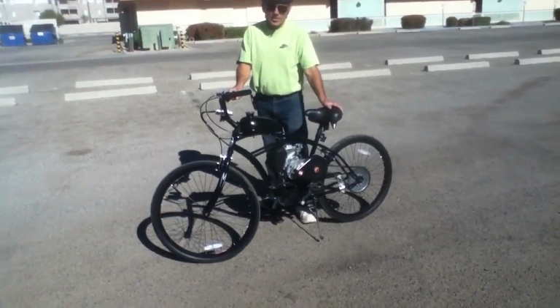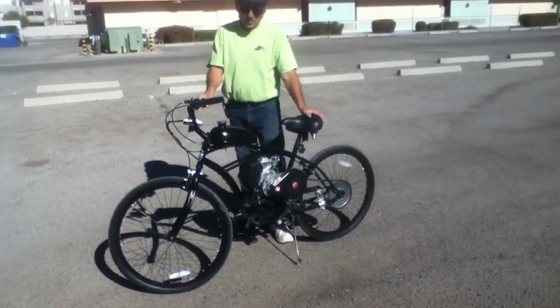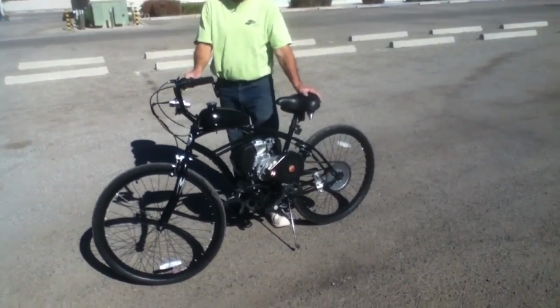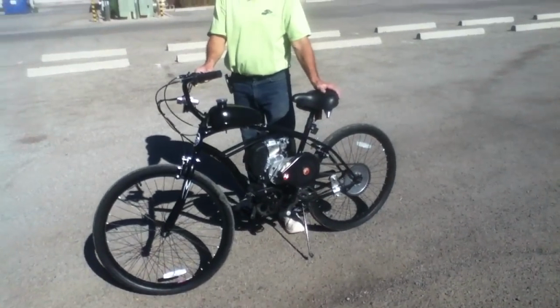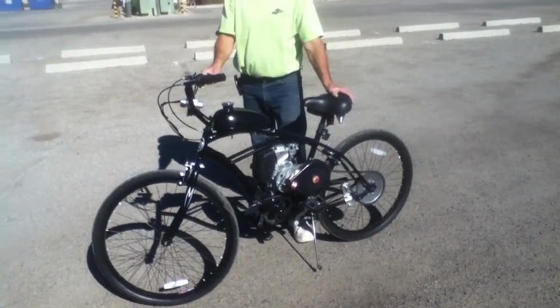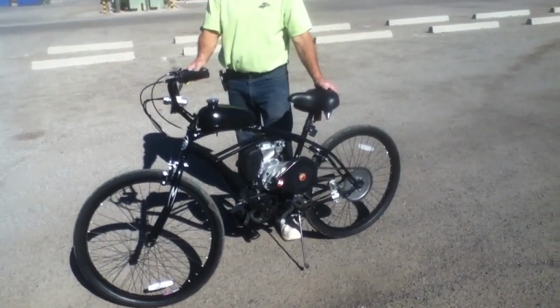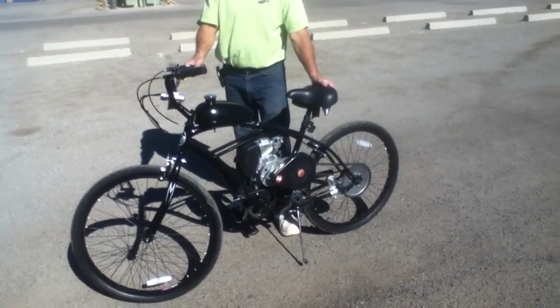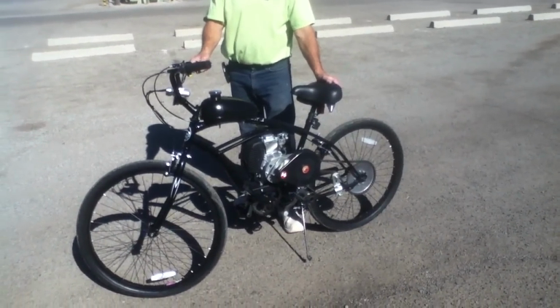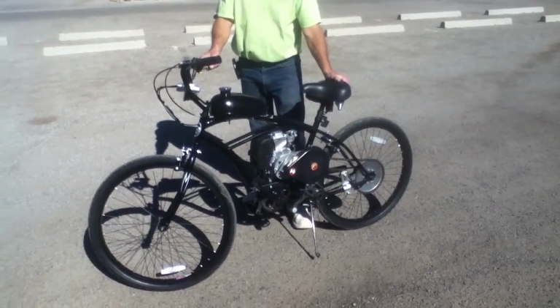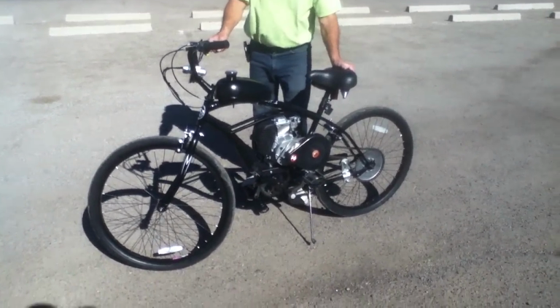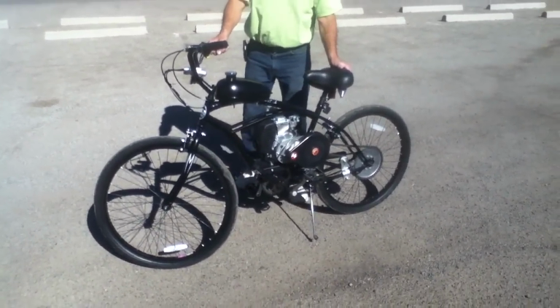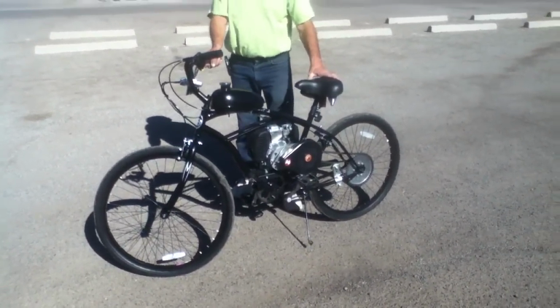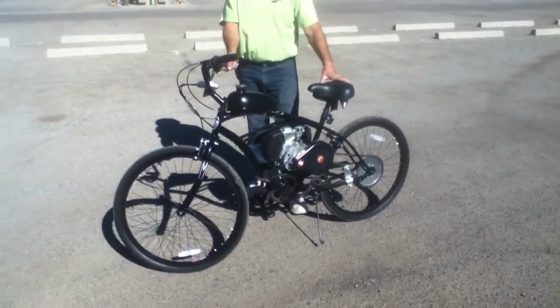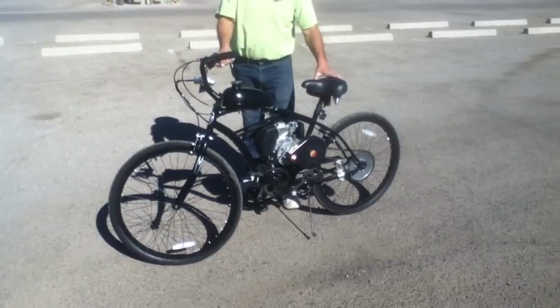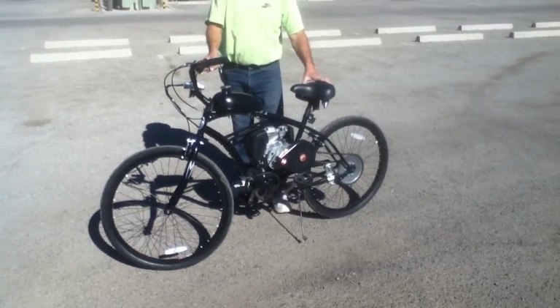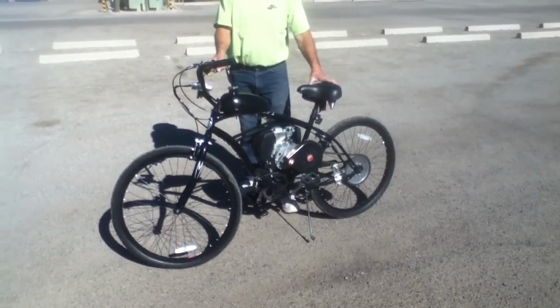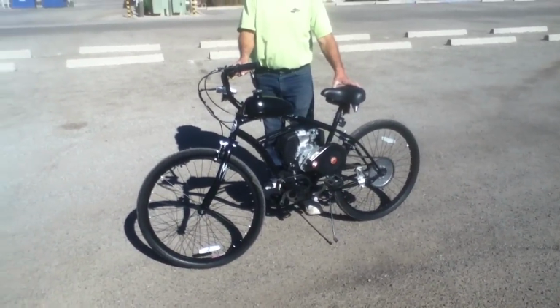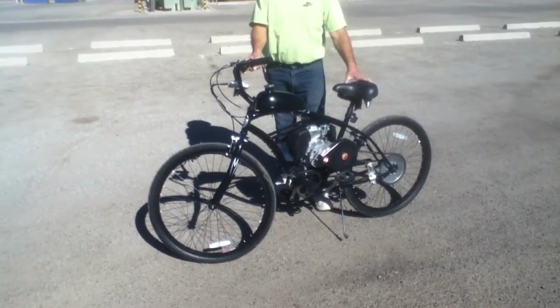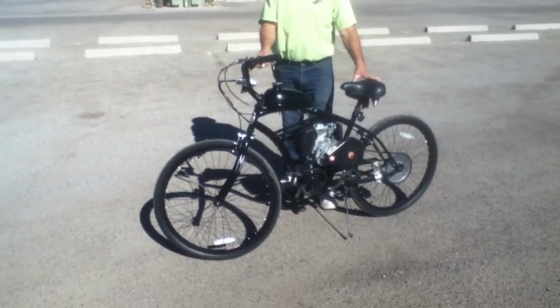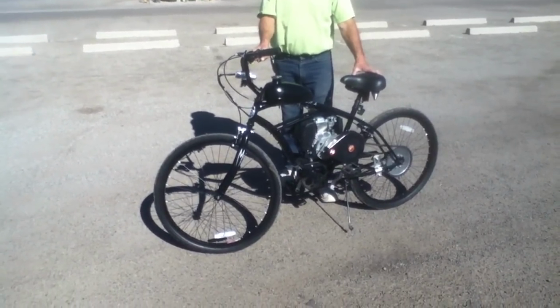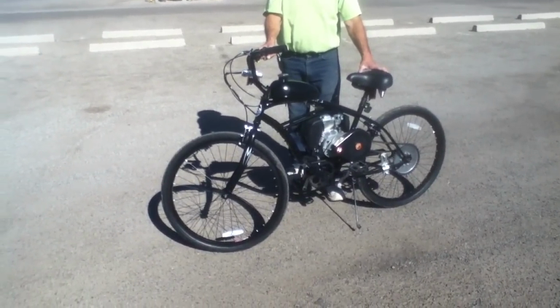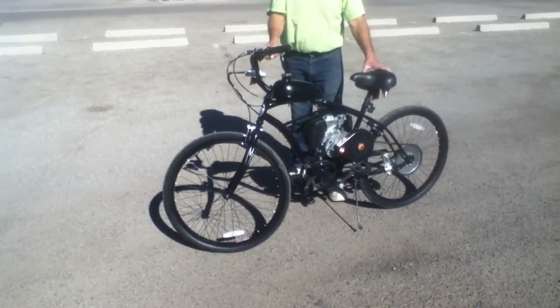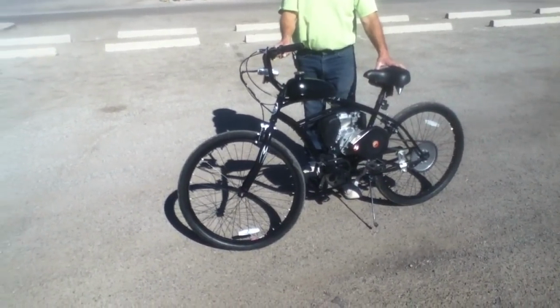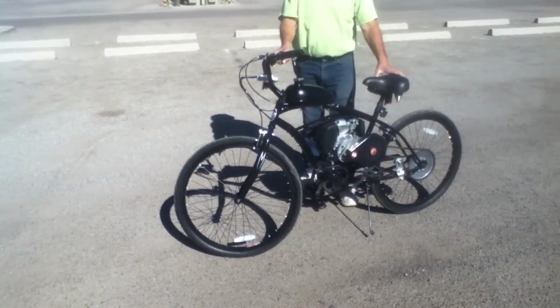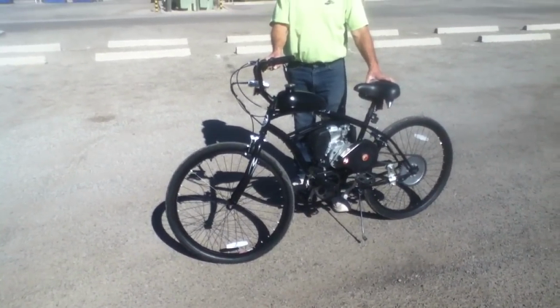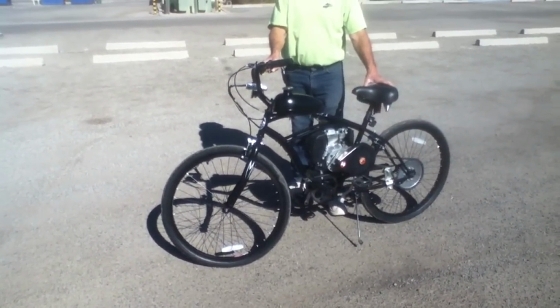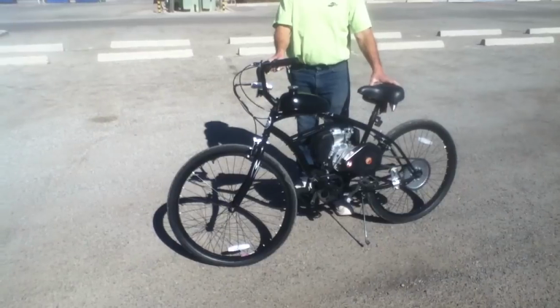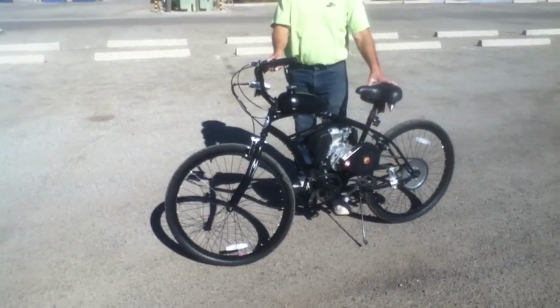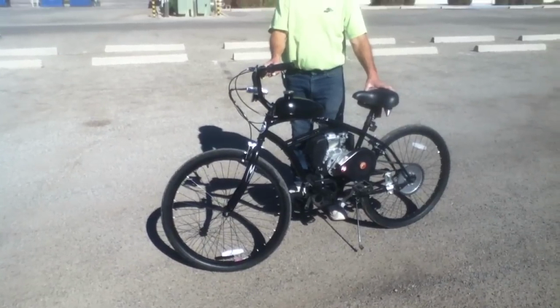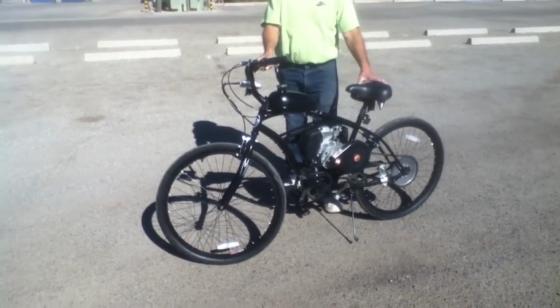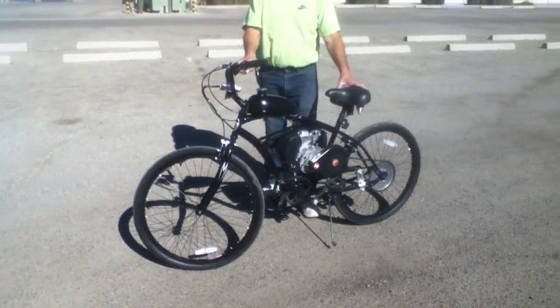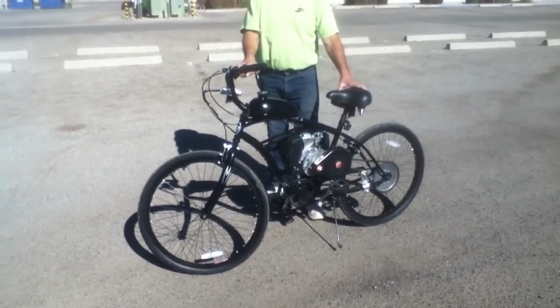Hey, good morning. This is Jim from Yumoto Motorized Bicycles, Tucson, Arizona. Today is June the 18th, 2013, and we're here to introduce Yumoto's second generation four-stroke motorized bicycle.